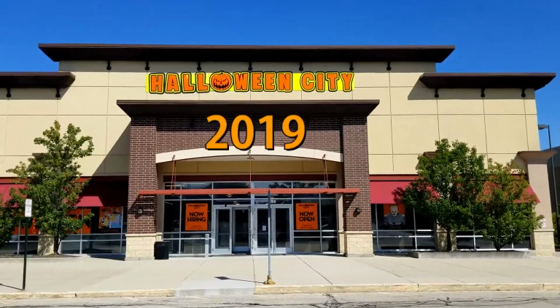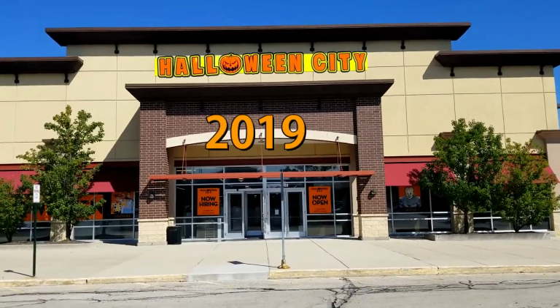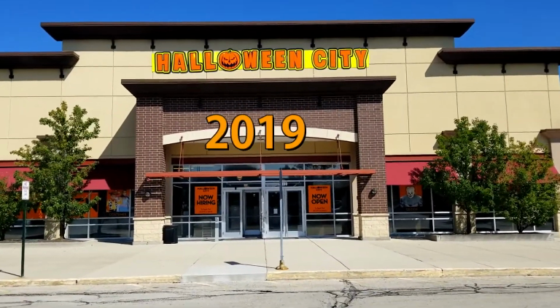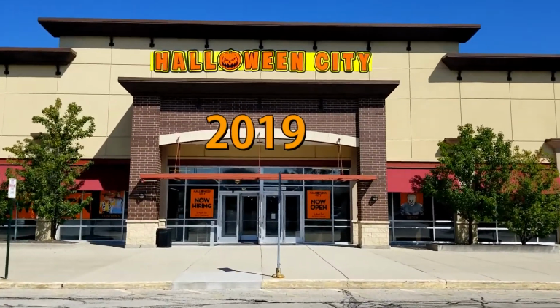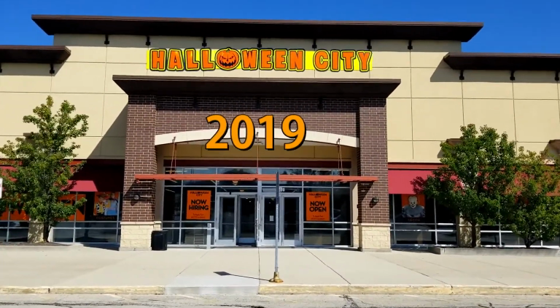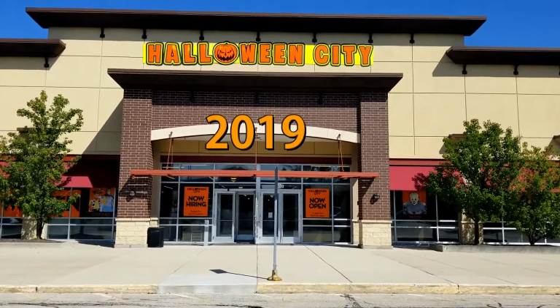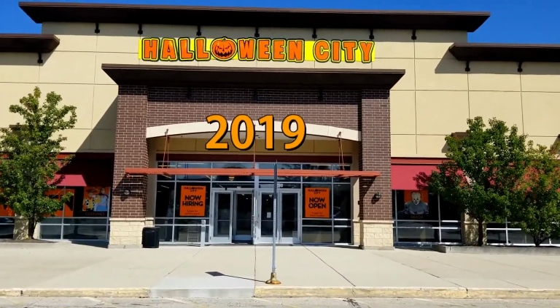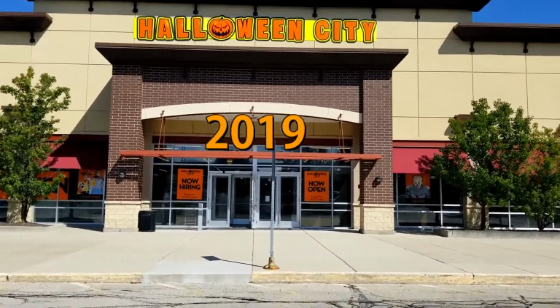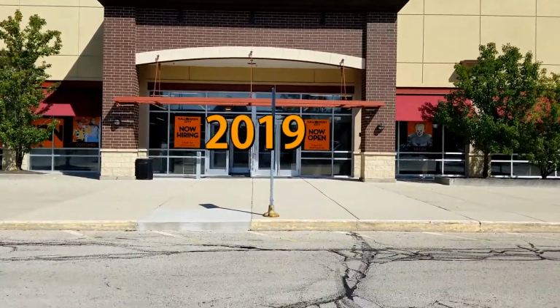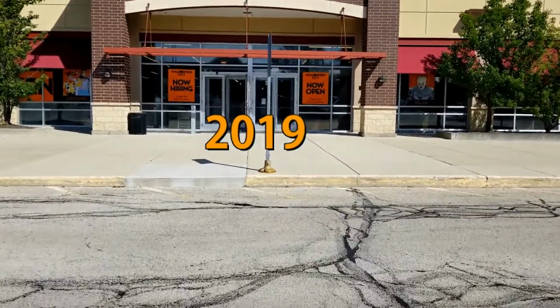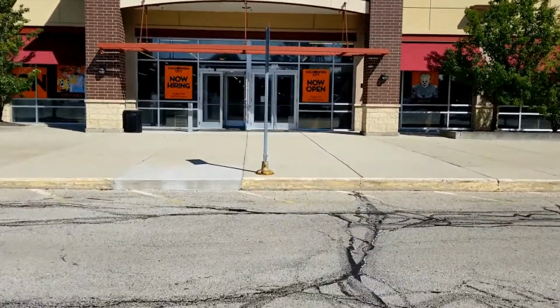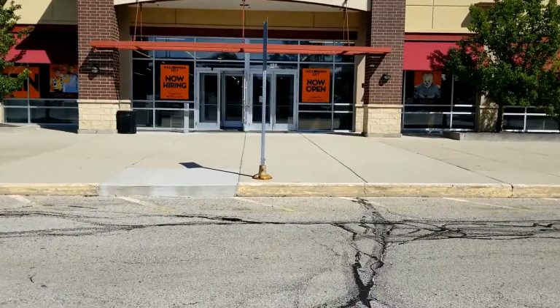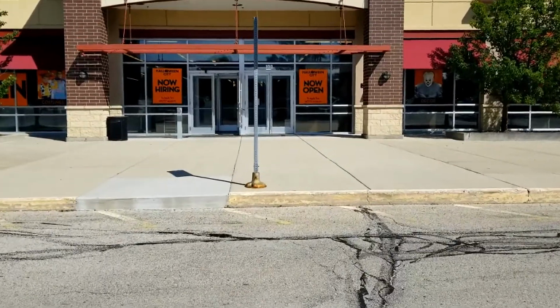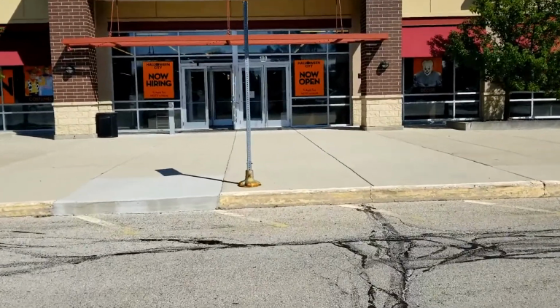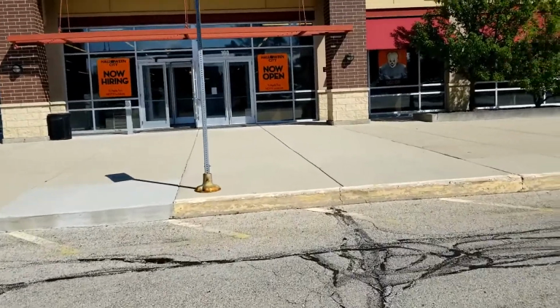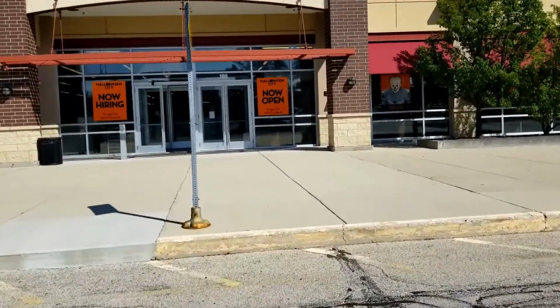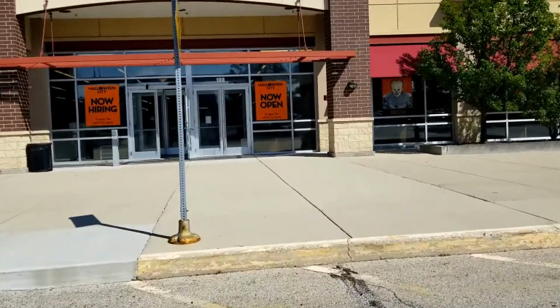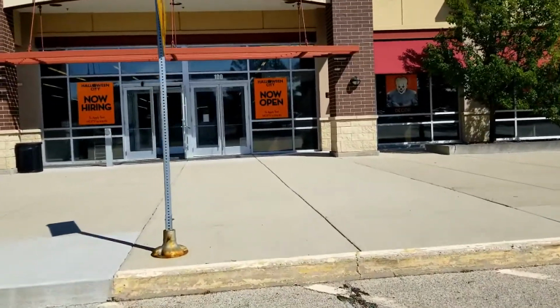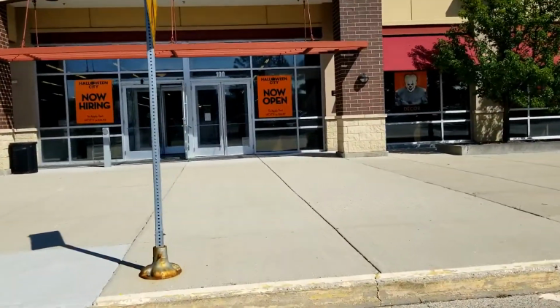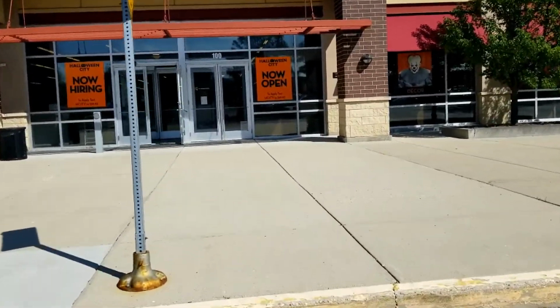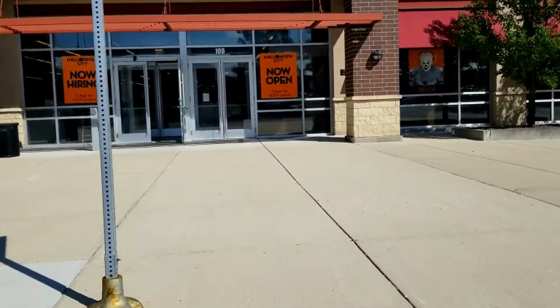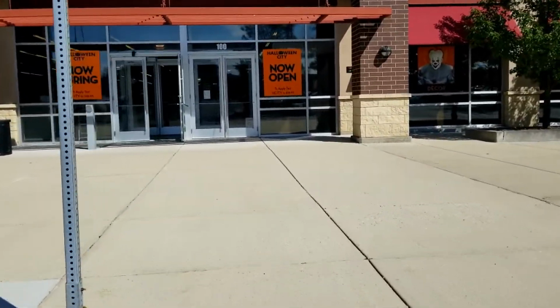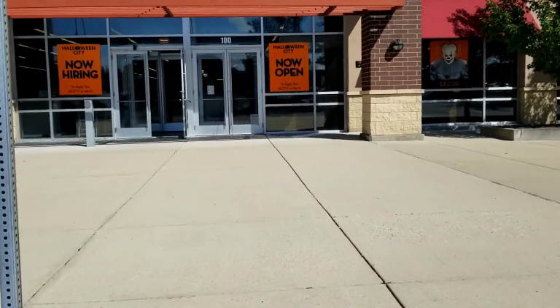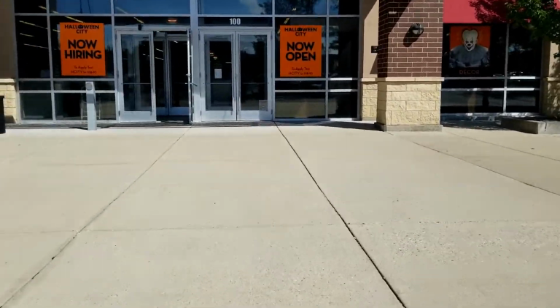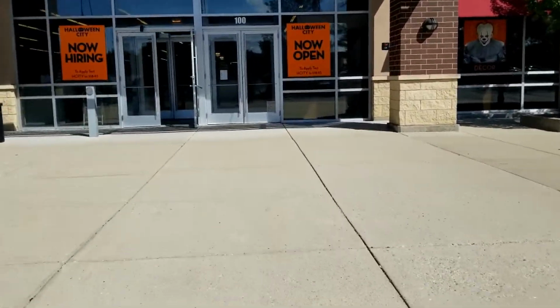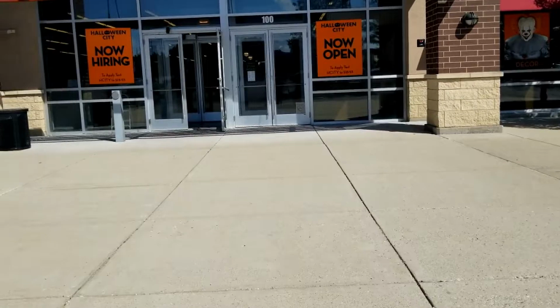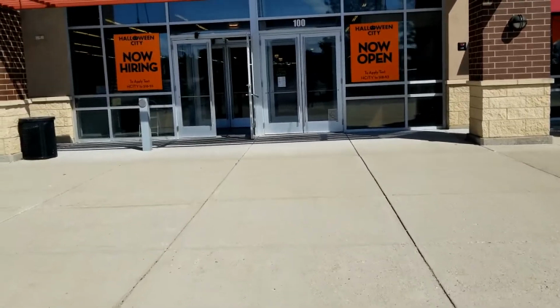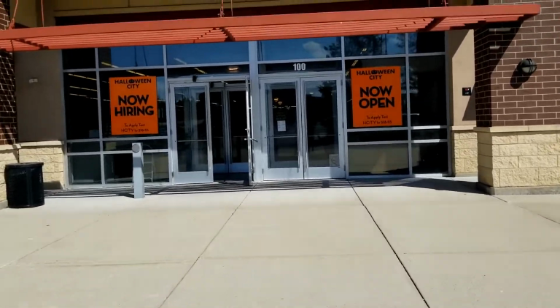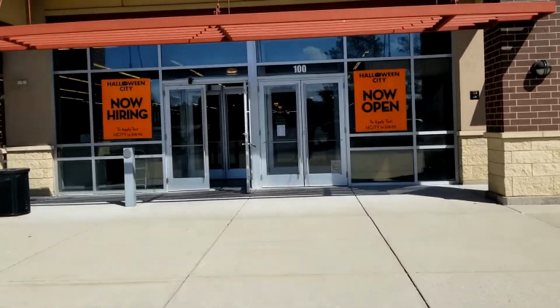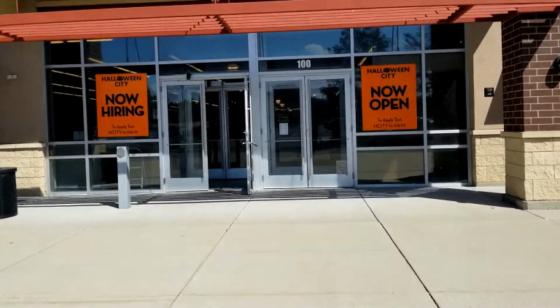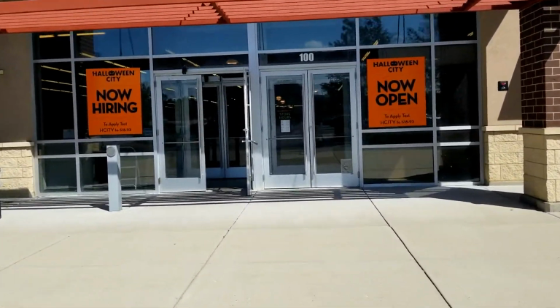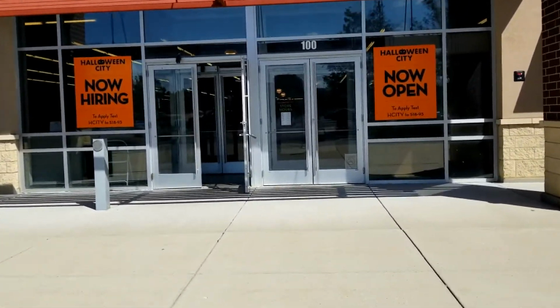Hello and welcome to another one of my Halloween videos. Today we're going to explore the Halloween City for 2019, so let's go ahead and look inside.